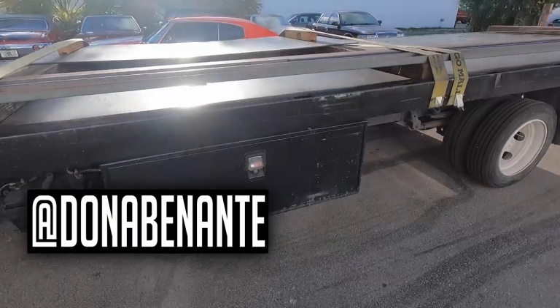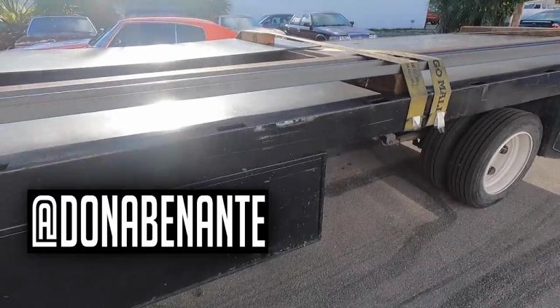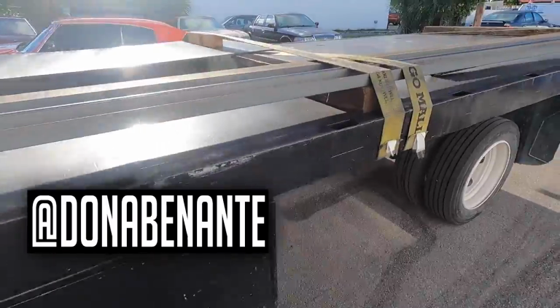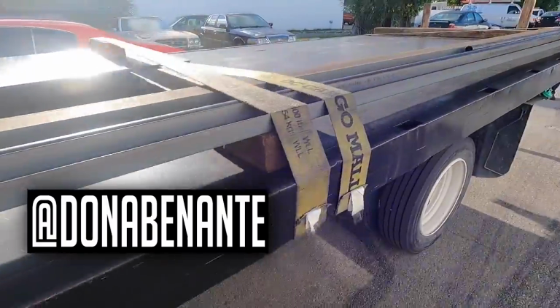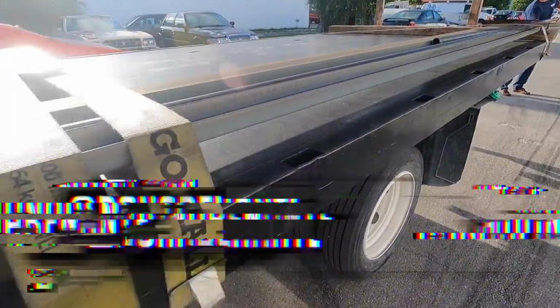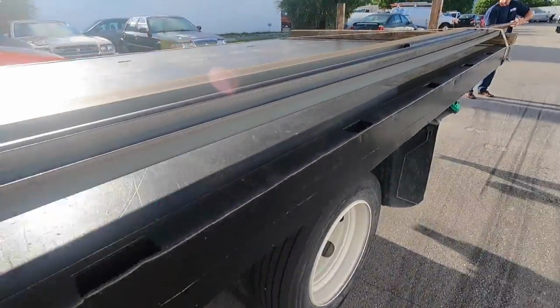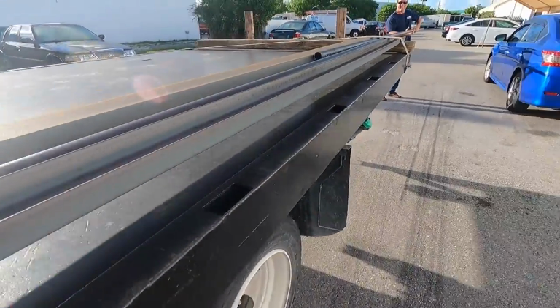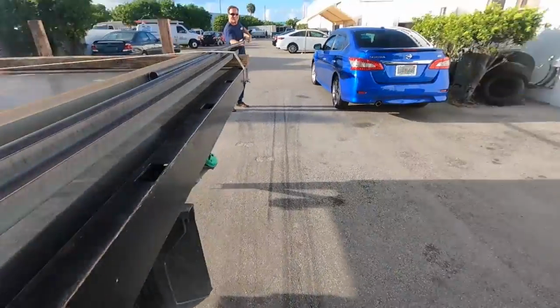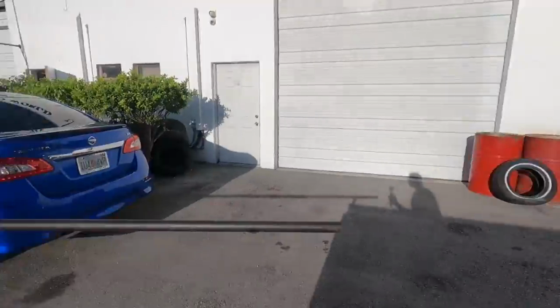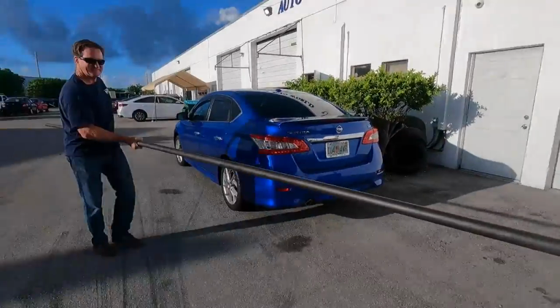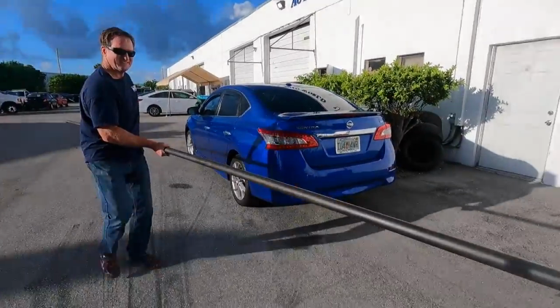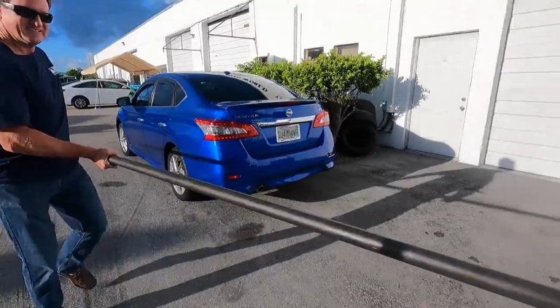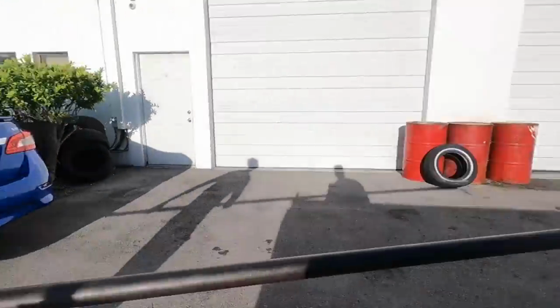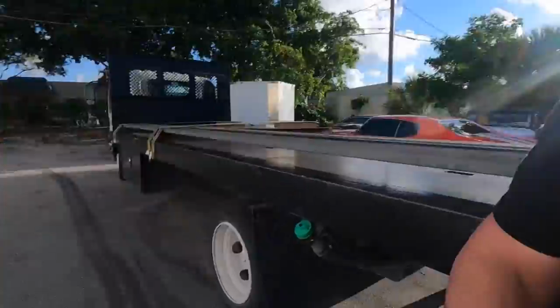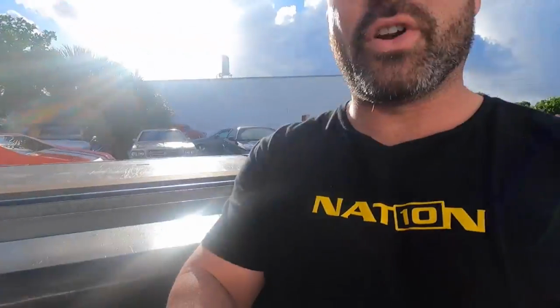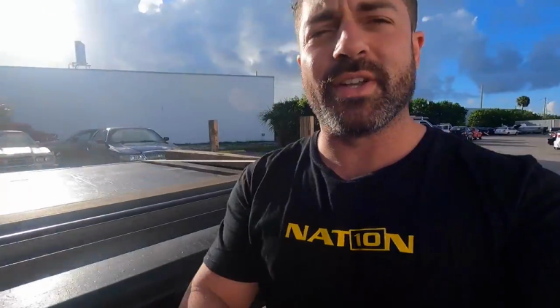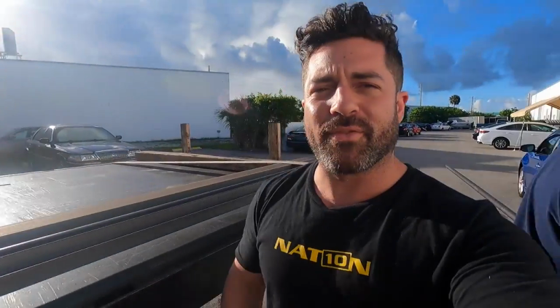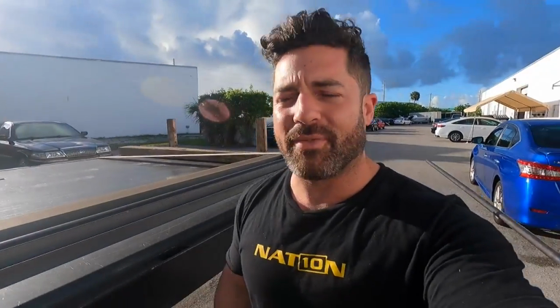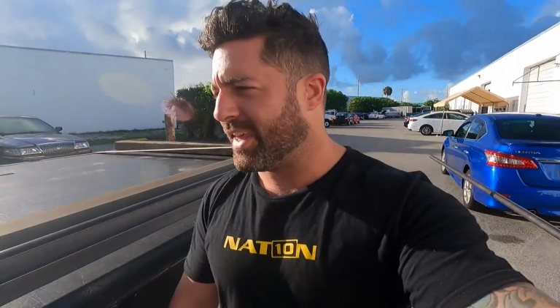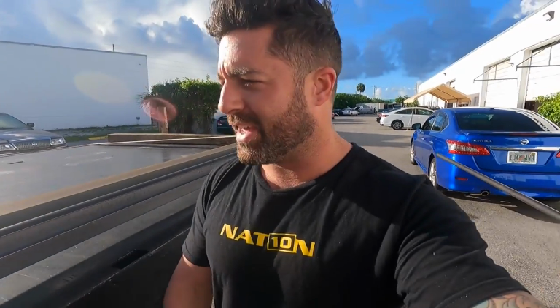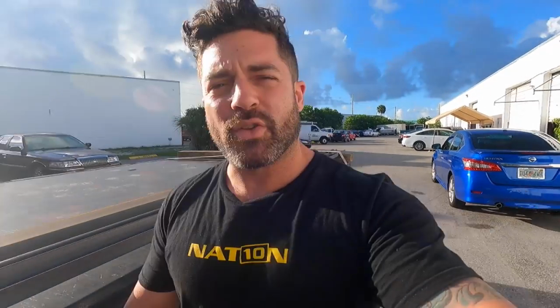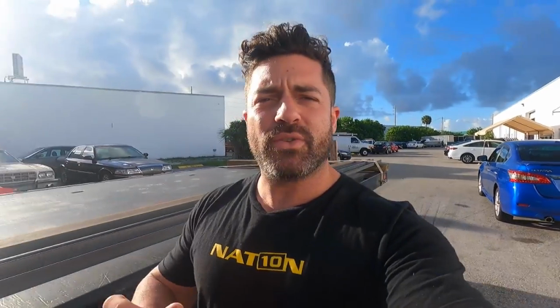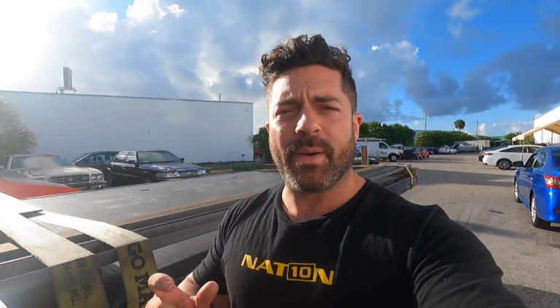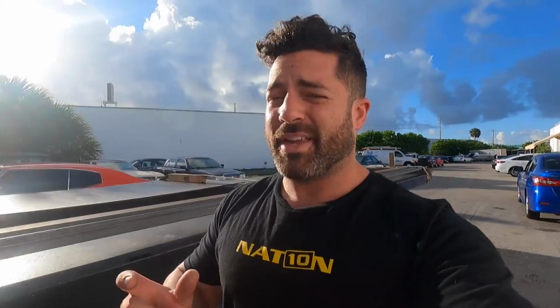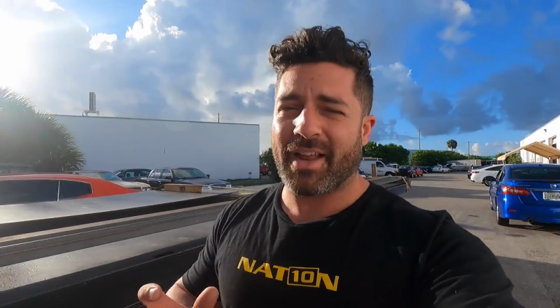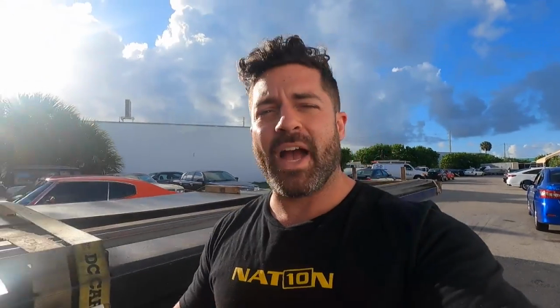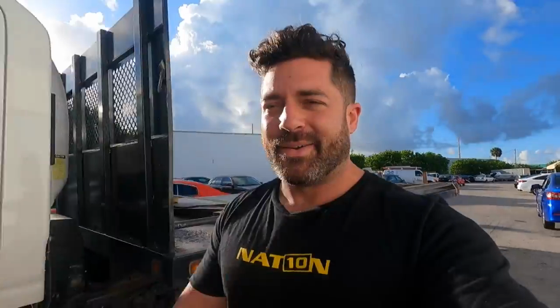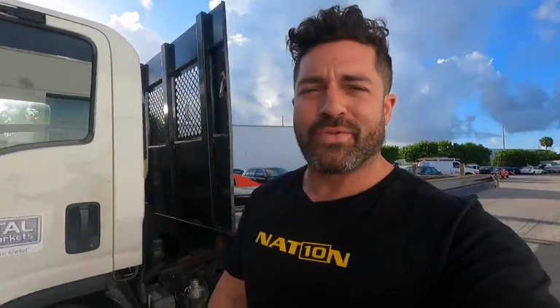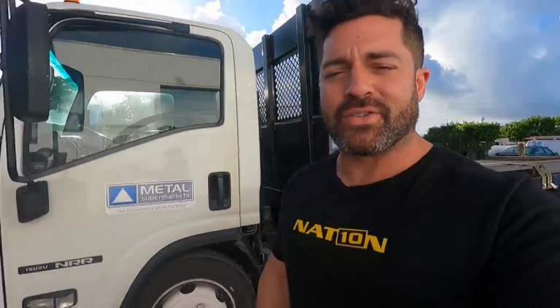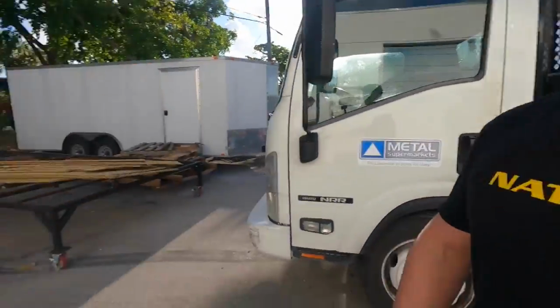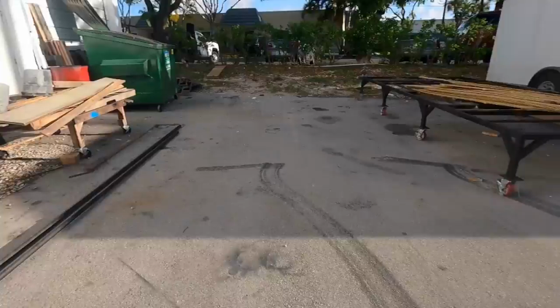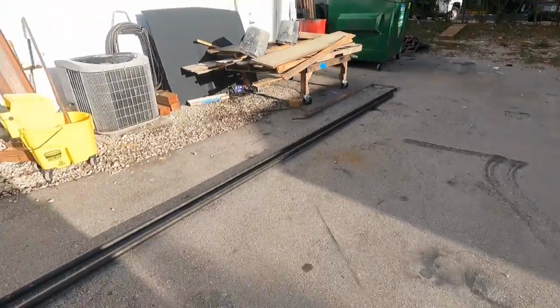So what we got here is 1-5/8" DOM. We wanted to get Chromoly, but apparently there's a shortage in the USA, and for our time frame, we can't really get it. So we're going to do DOM. The truck is packing on the pounds, but we've got to do this for safety. This is going to be just as good strength-wise.